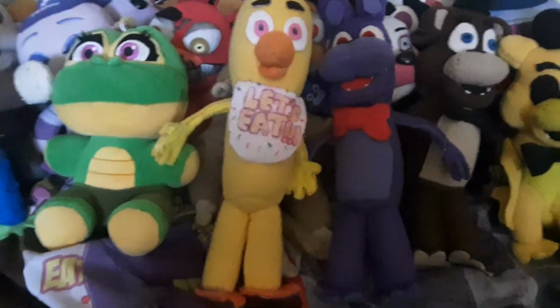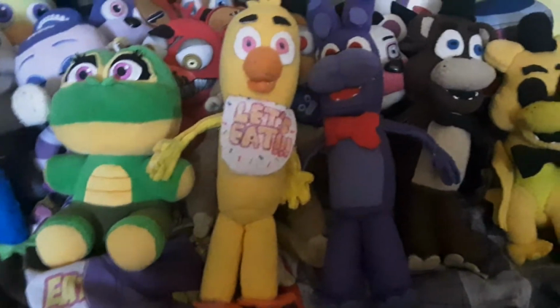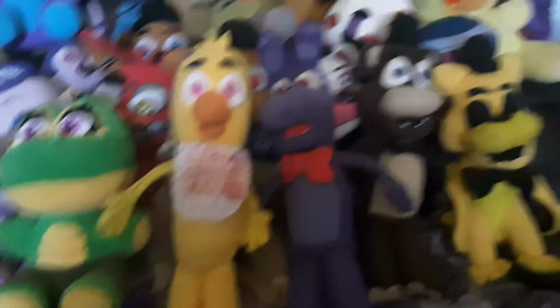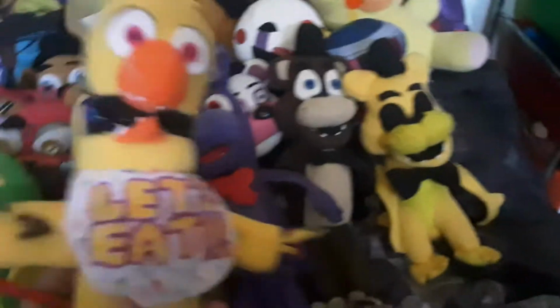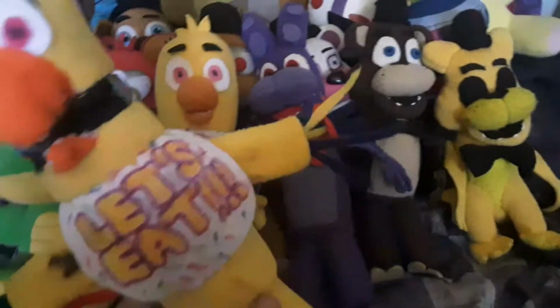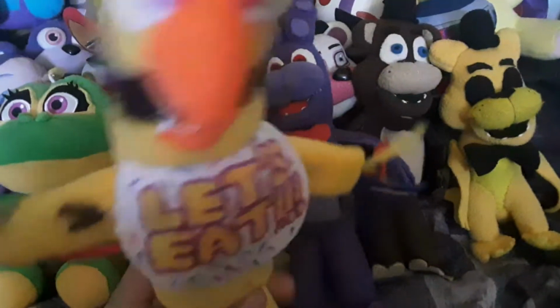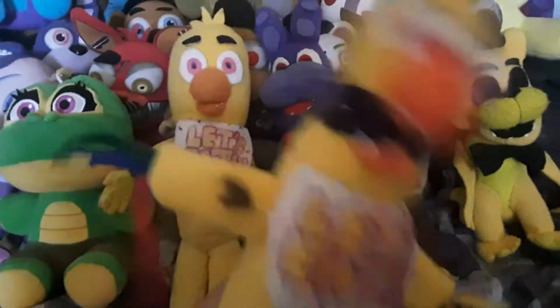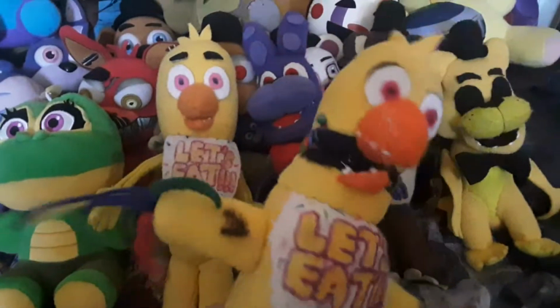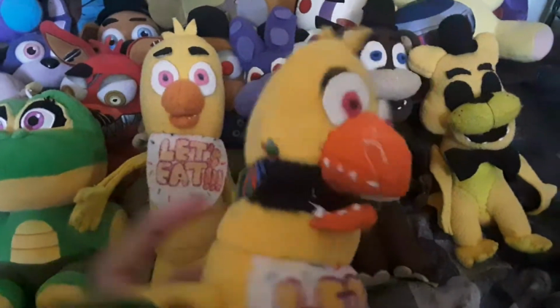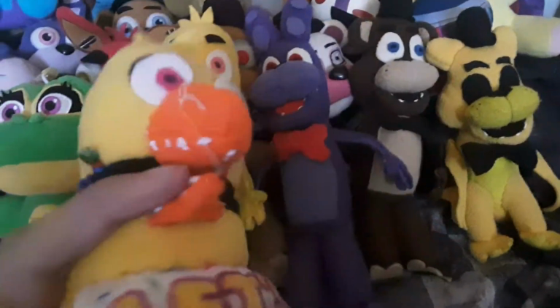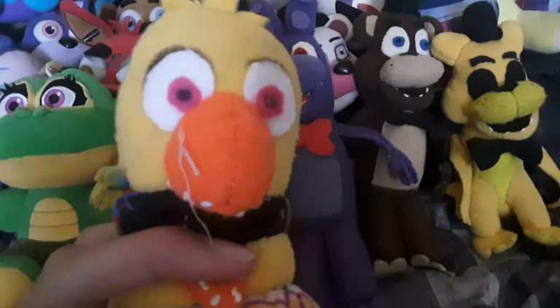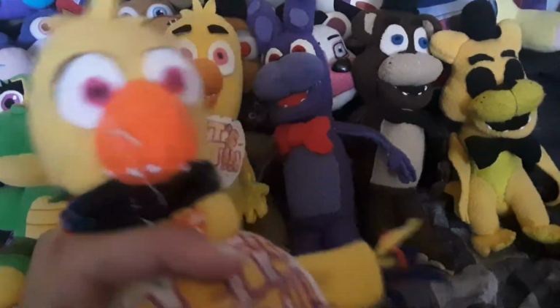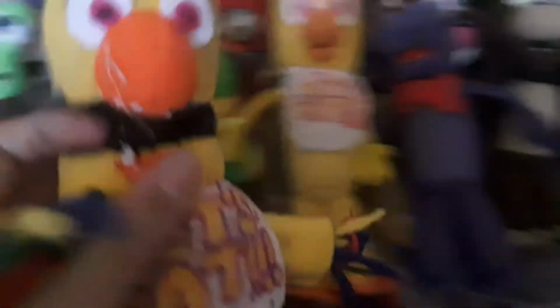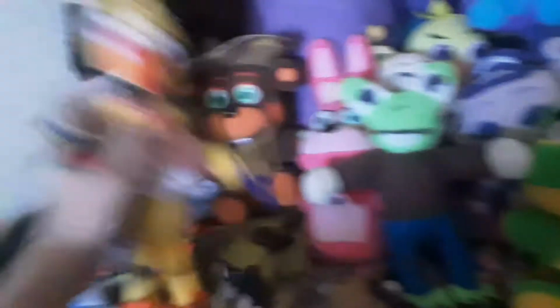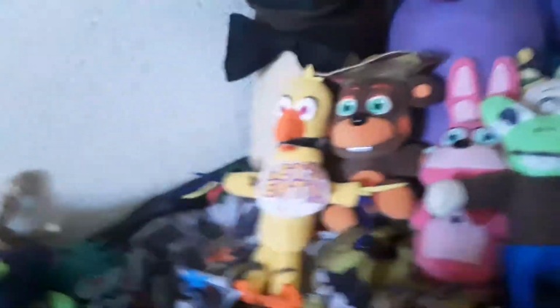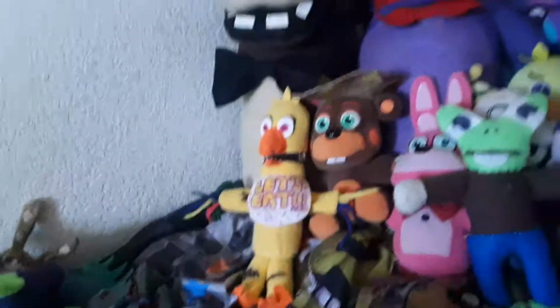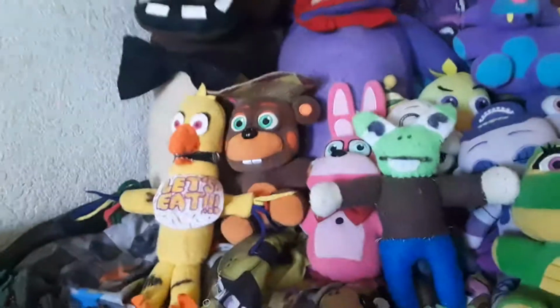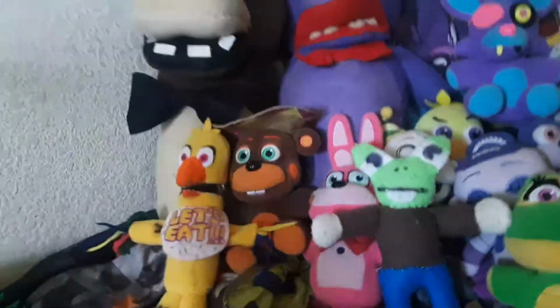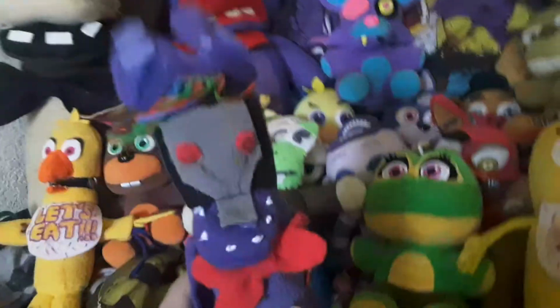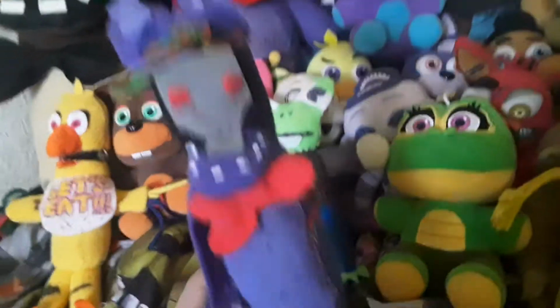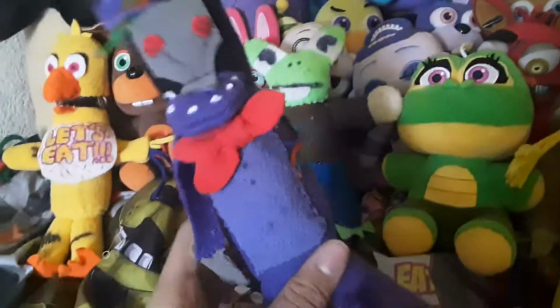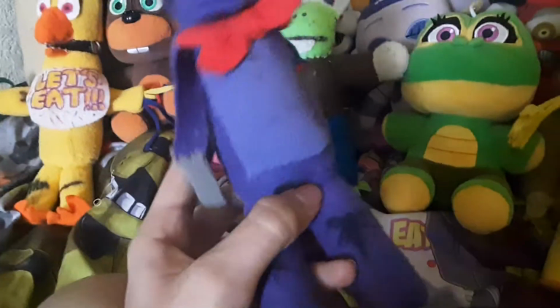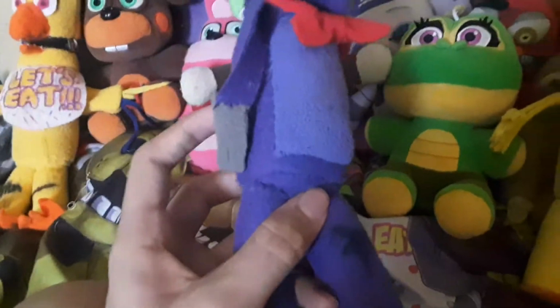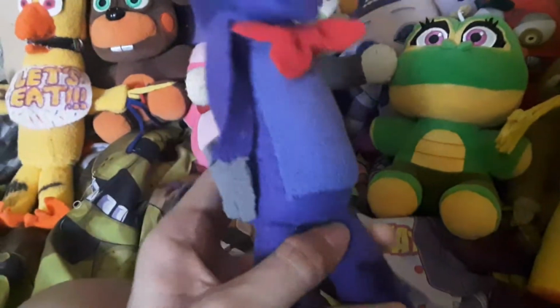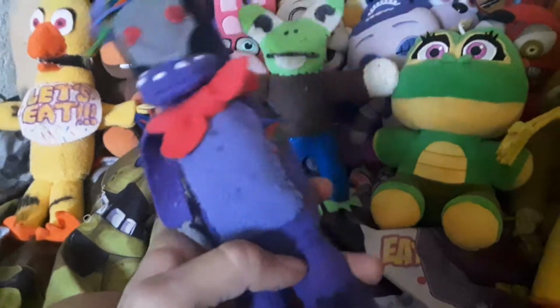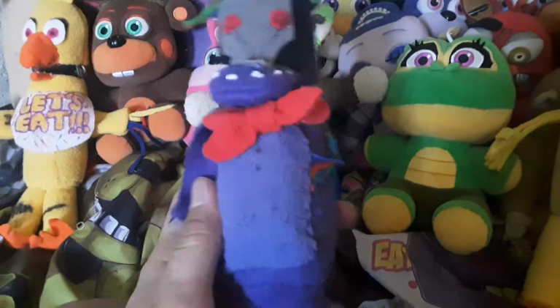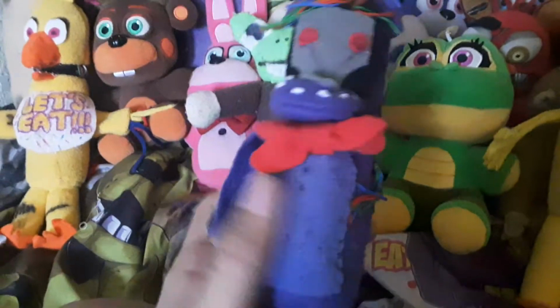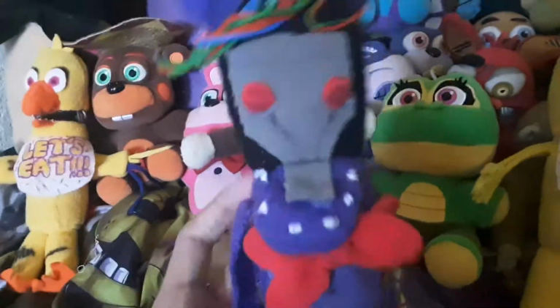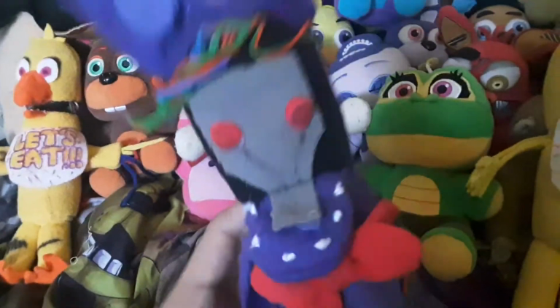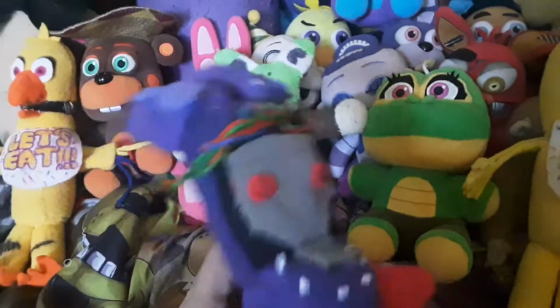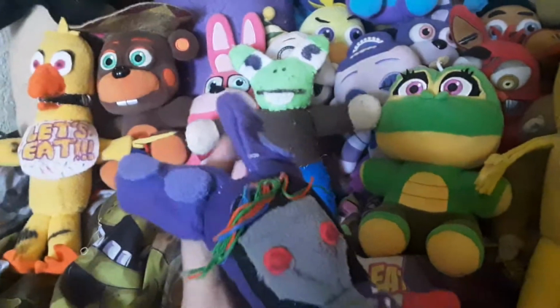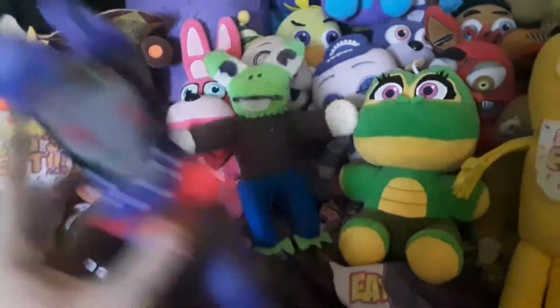From FNAF 2, we got Withered Chica, who I'm very proud of, but her lower jaw keeps going up. We got Withered Bonnie with the plush design, who has a very short arm. I'm not too happy with this plush, but I still like it.